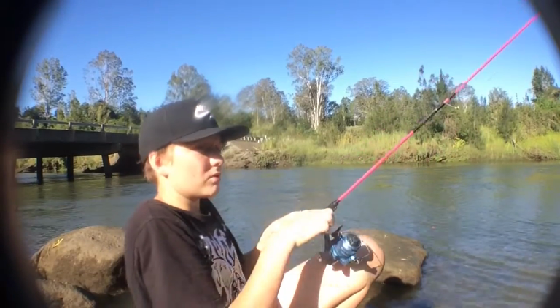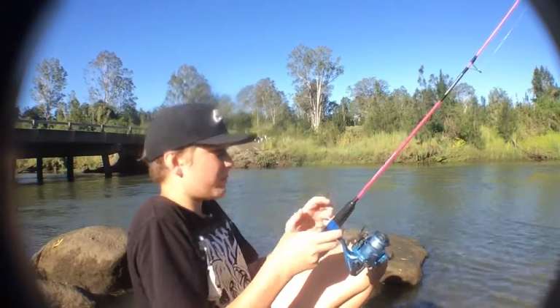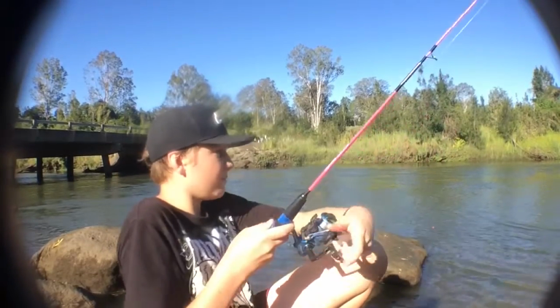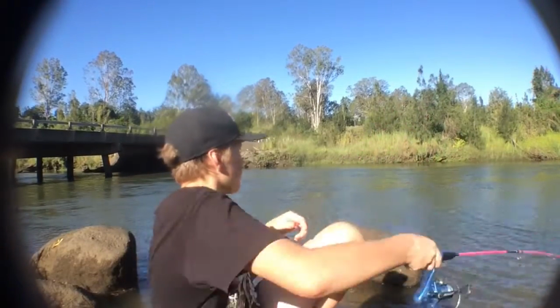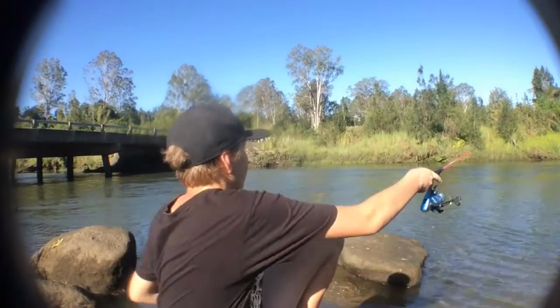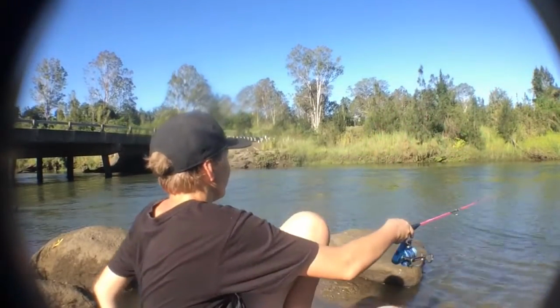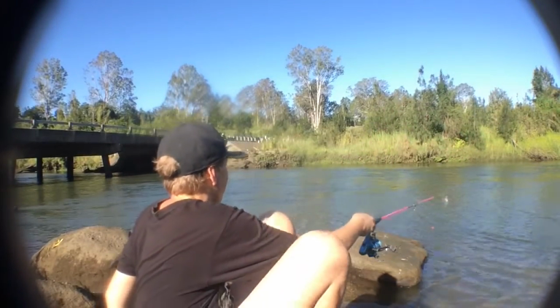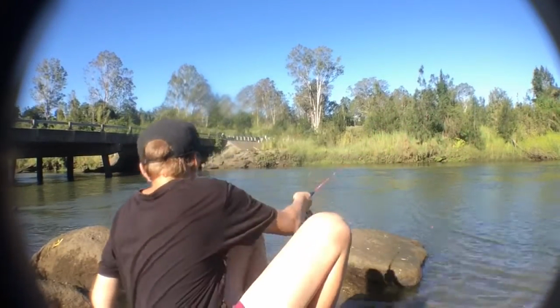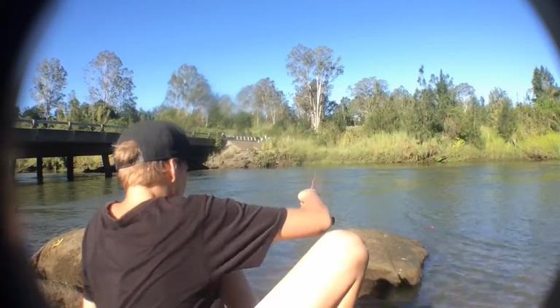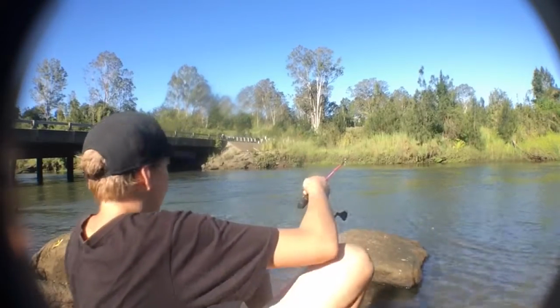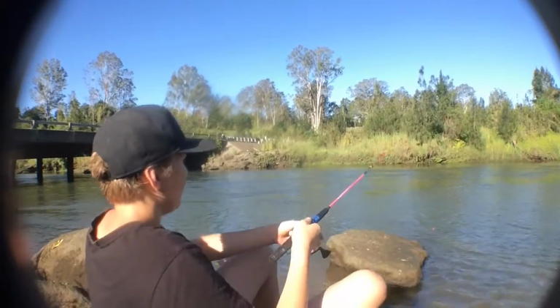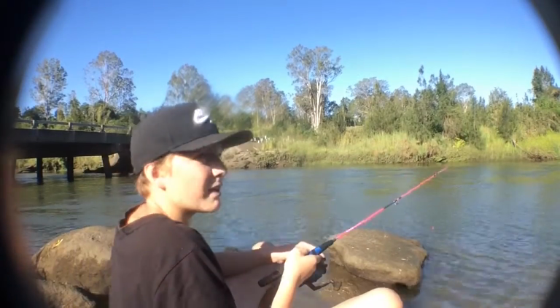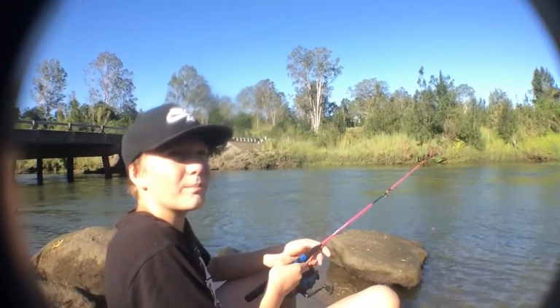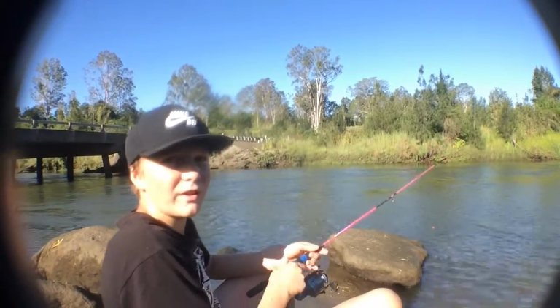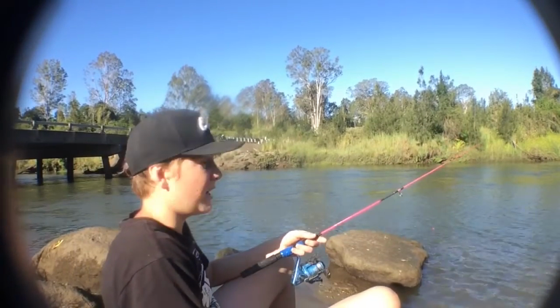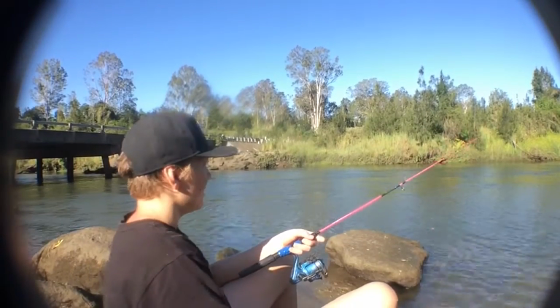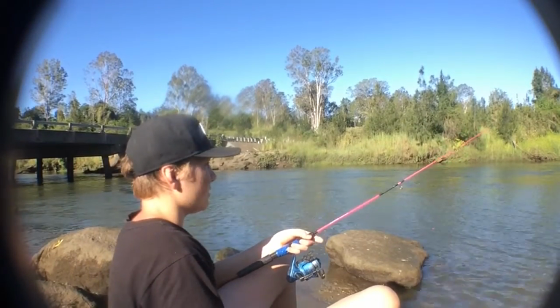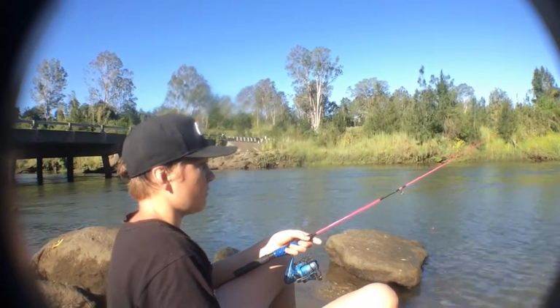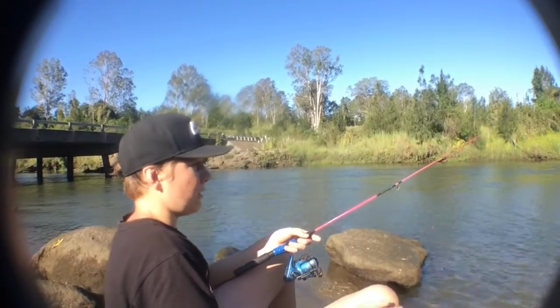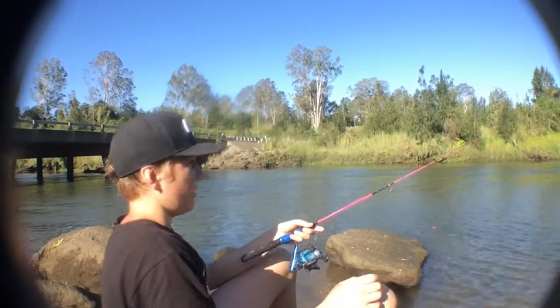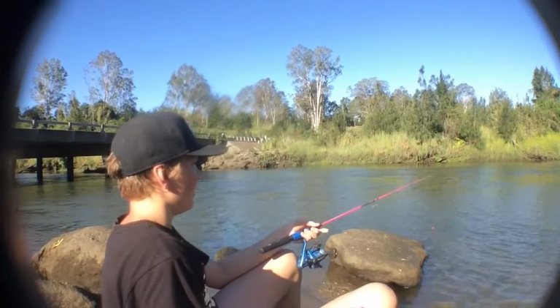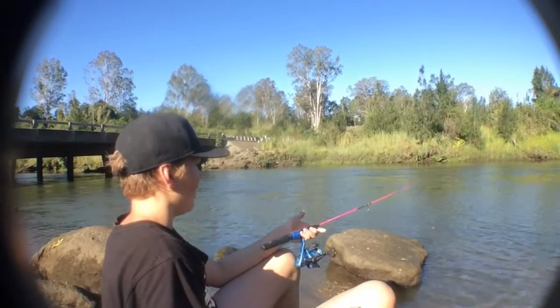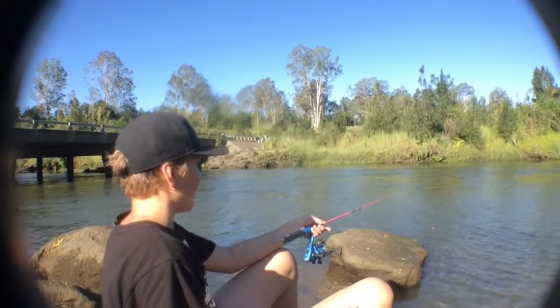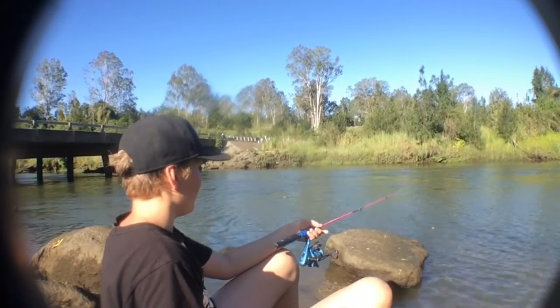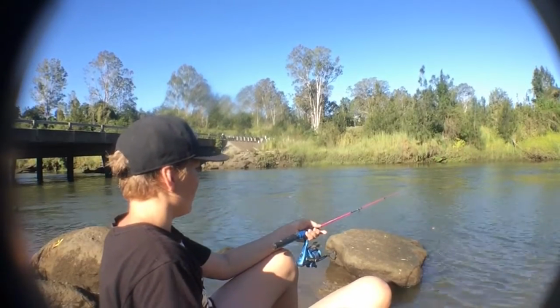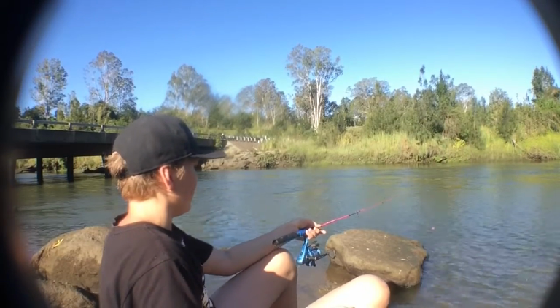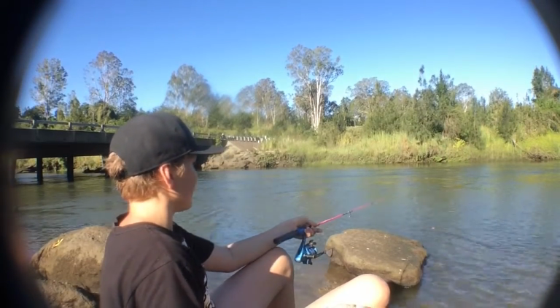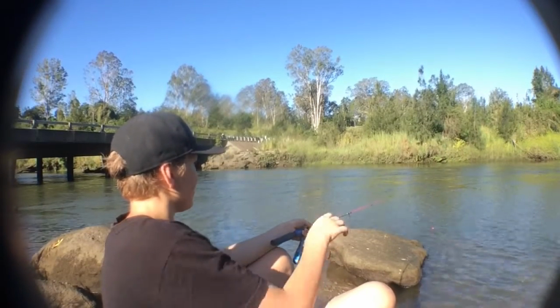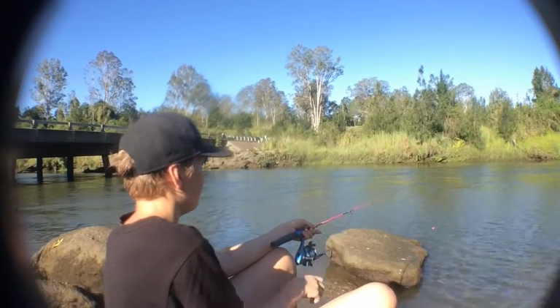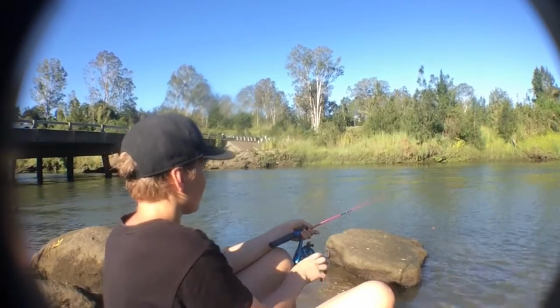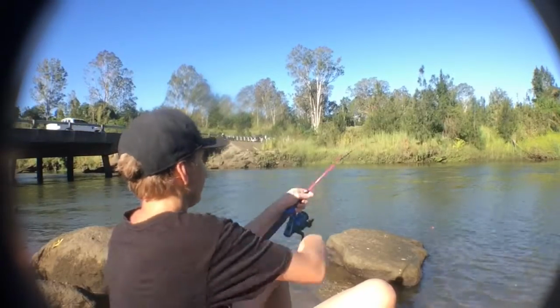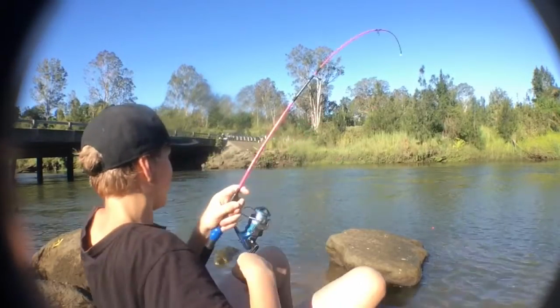I'll just chuck this back out, same spot. The bites are fairly quick here — when I feel the bite there's a bite. Let's just let go. There it goes. Got him!